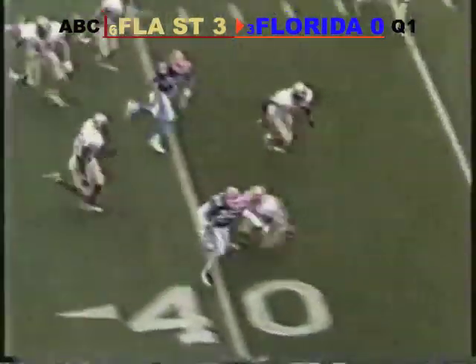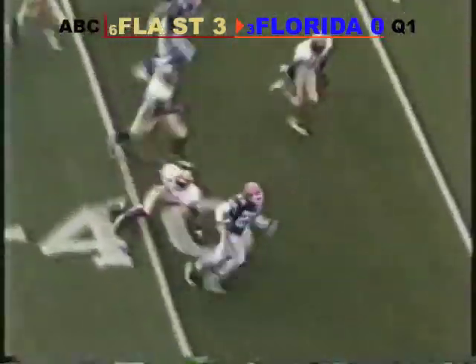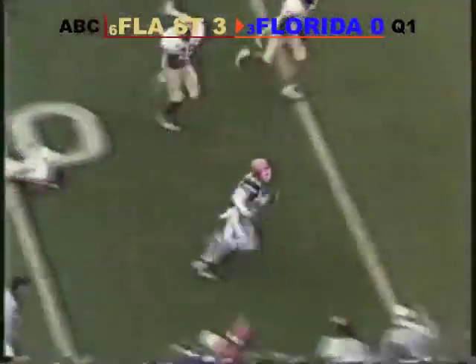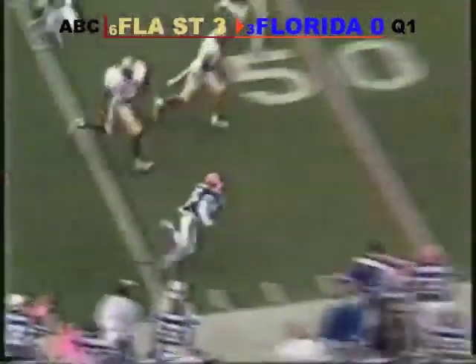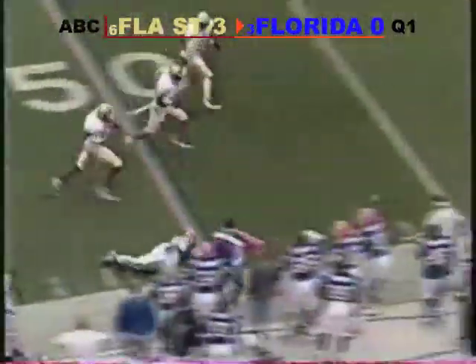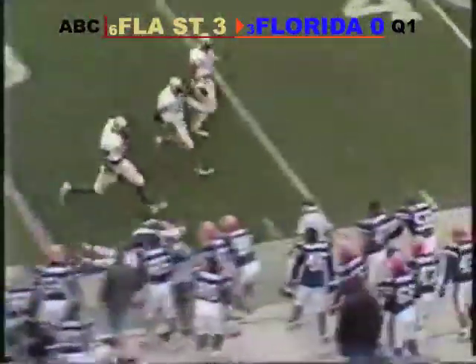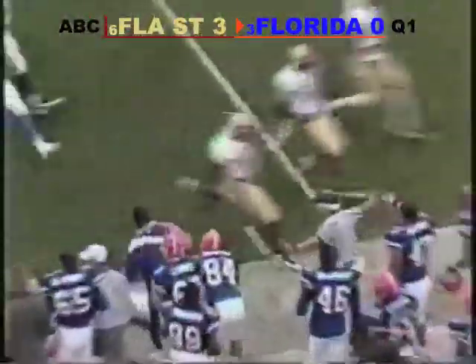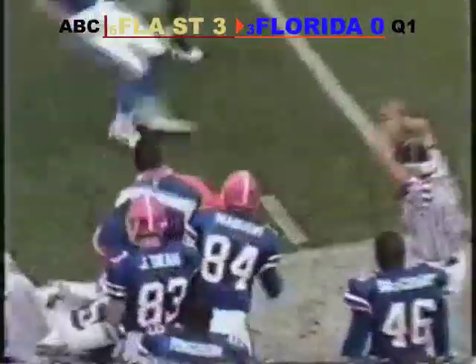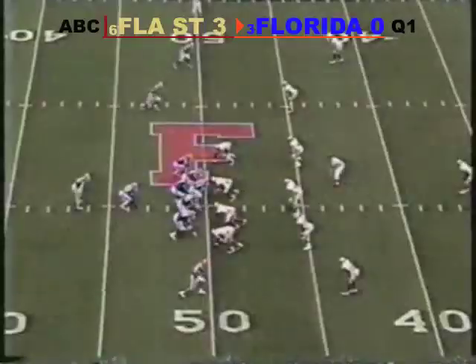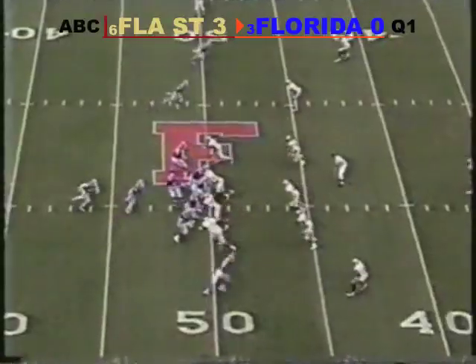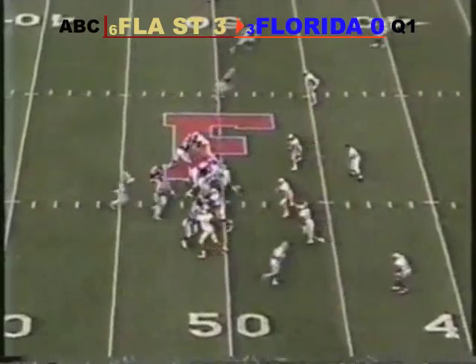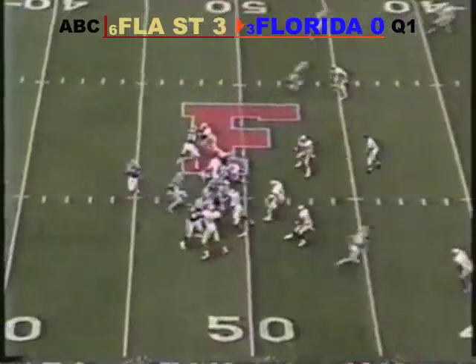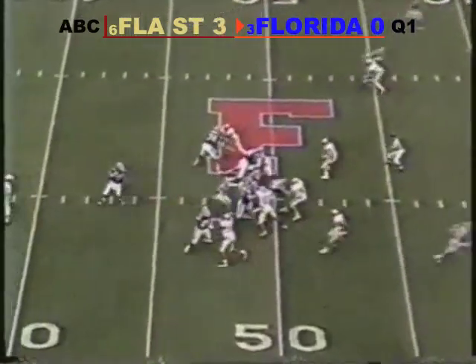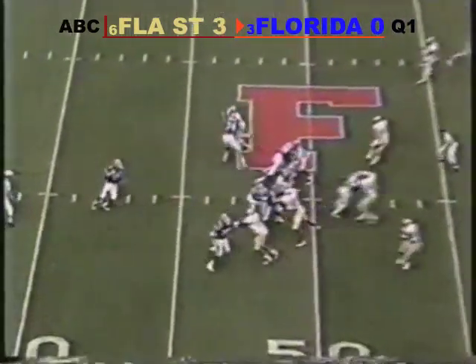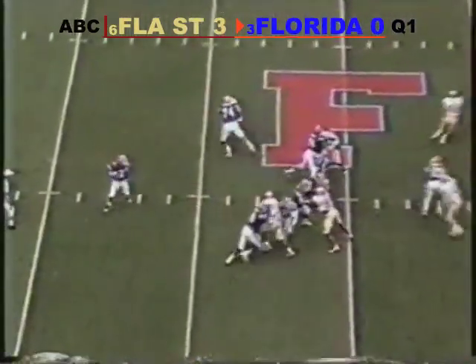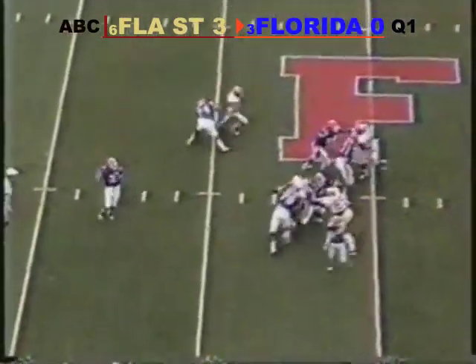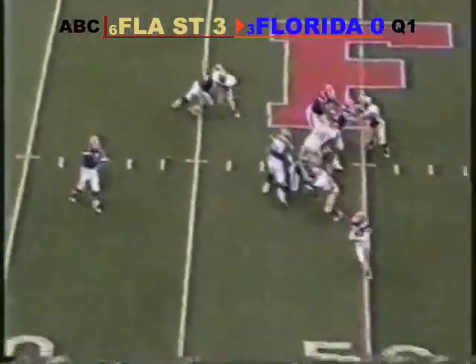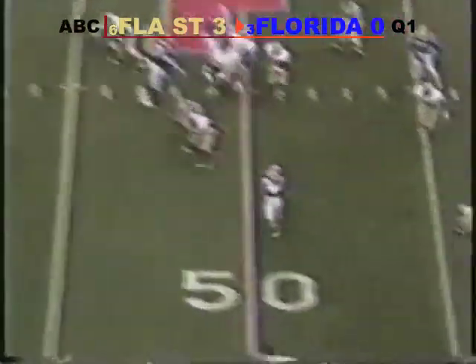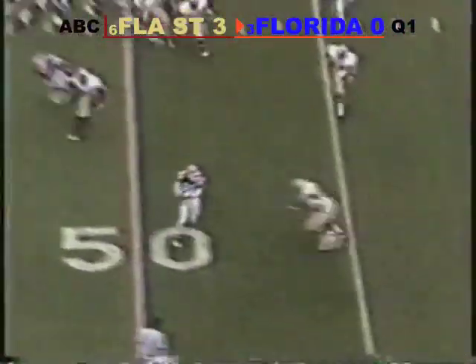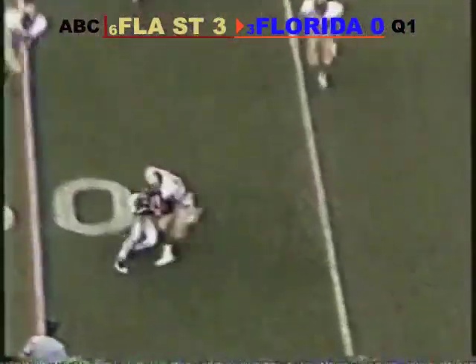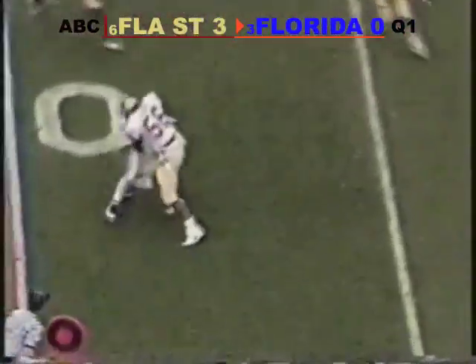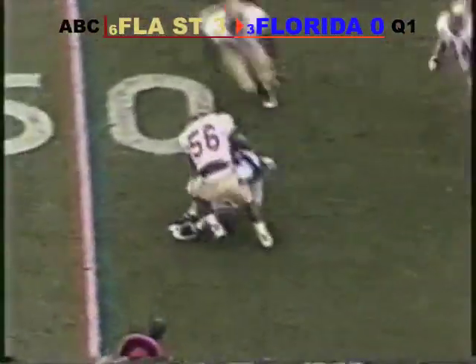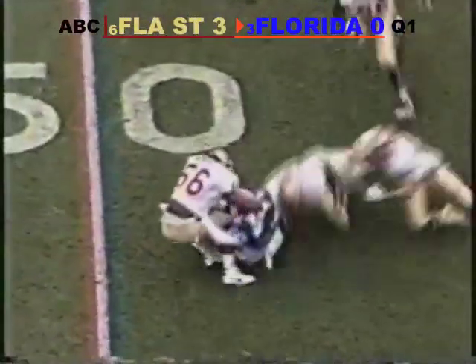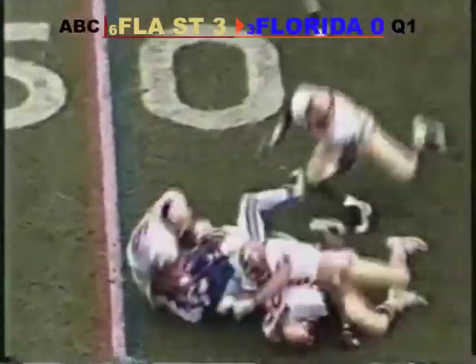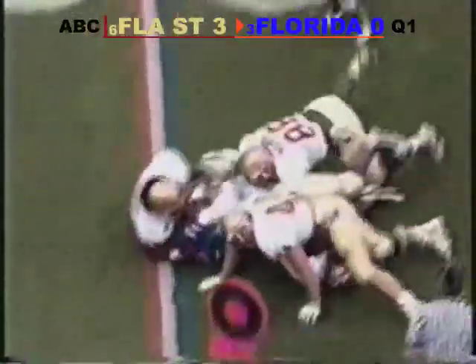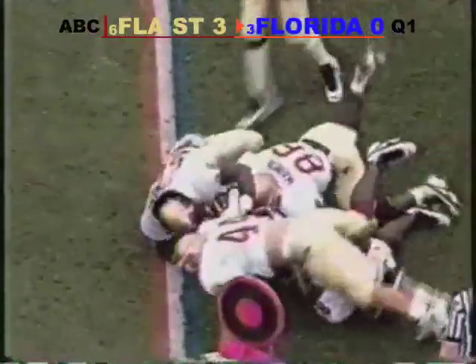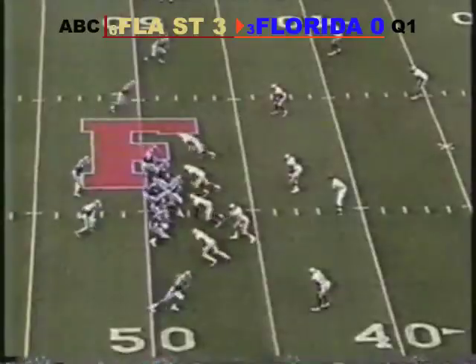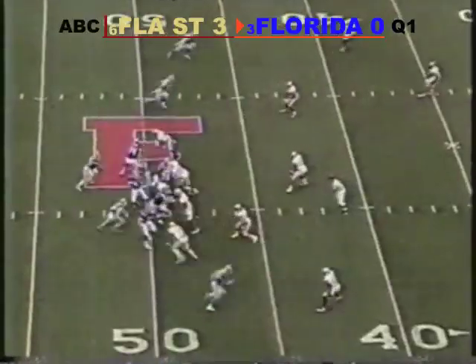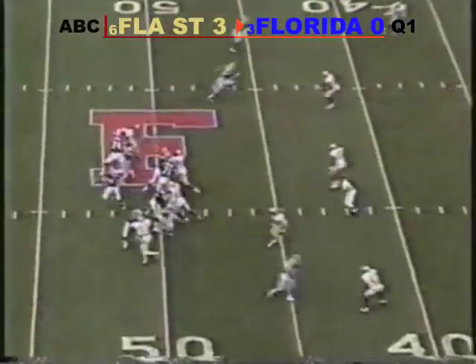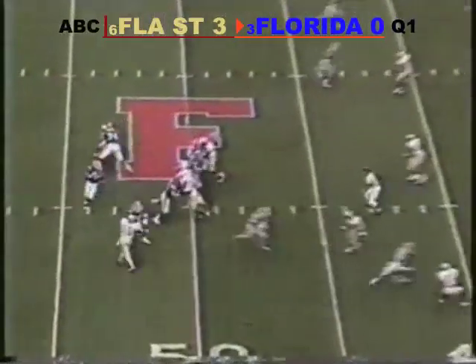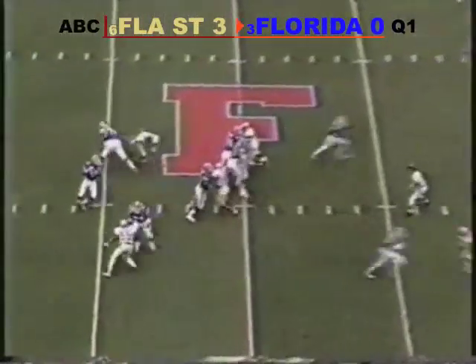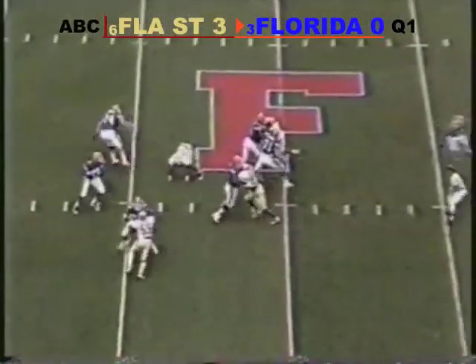Wuerfel turns, gives to the running back. We have a running play — Elijah Williams. The crowd gets quiet when the Gators have the ball. Danny Wuerfel back, walks down the middle, goes short instead. He had Goring down the middle and gets around — indefatigable.